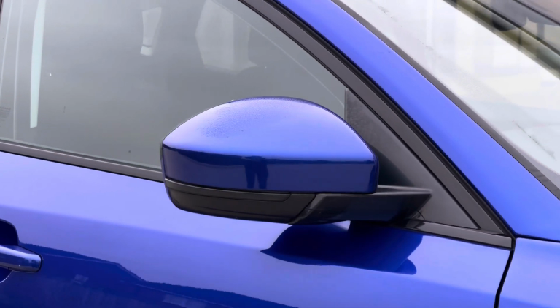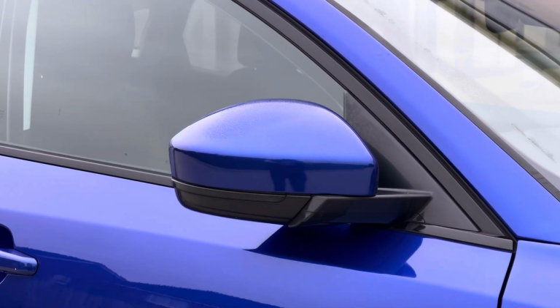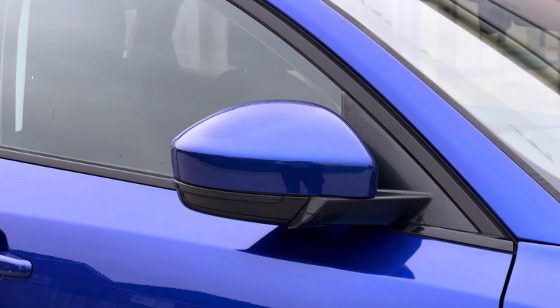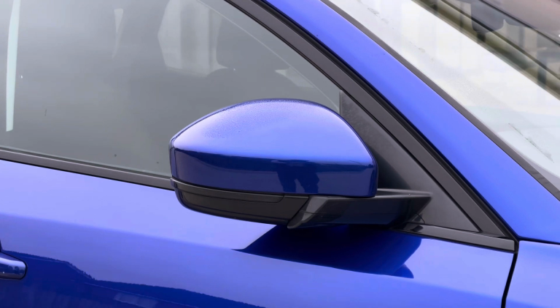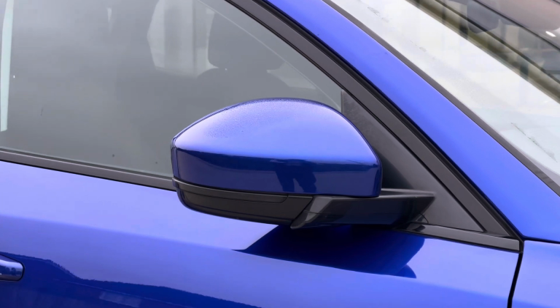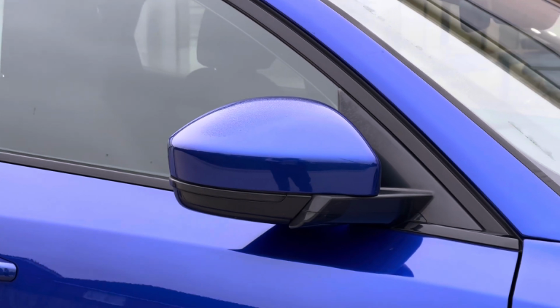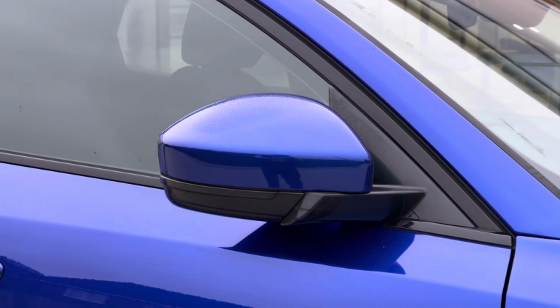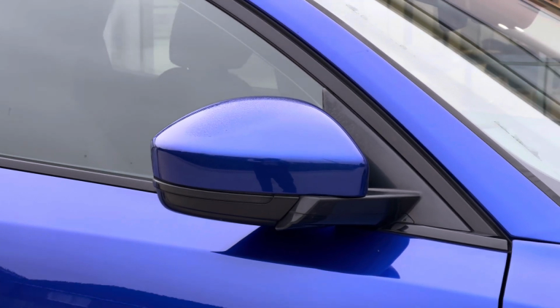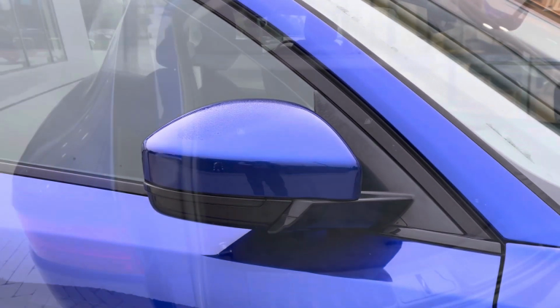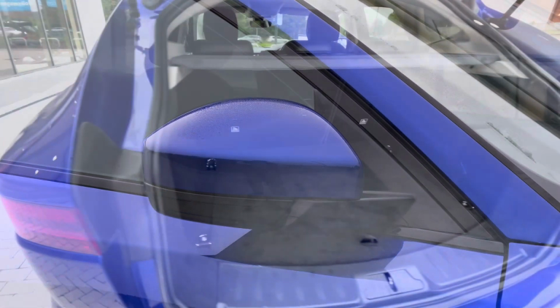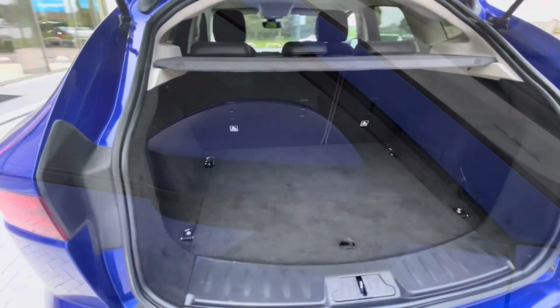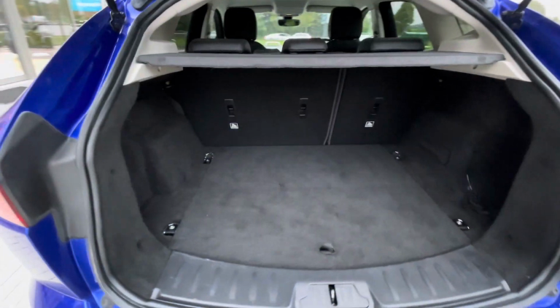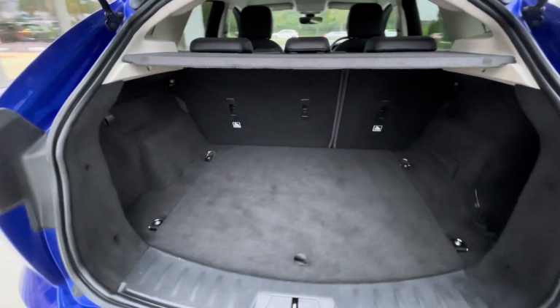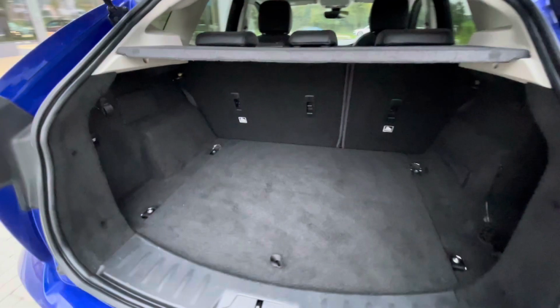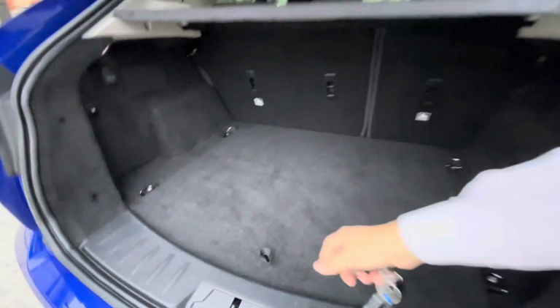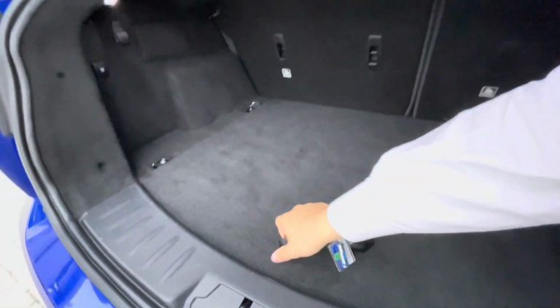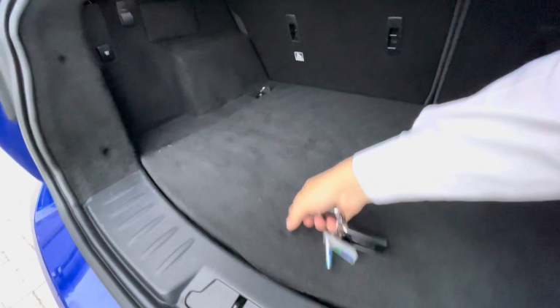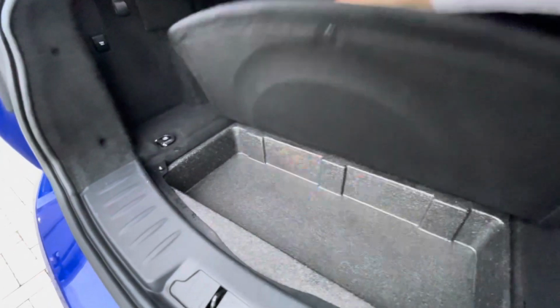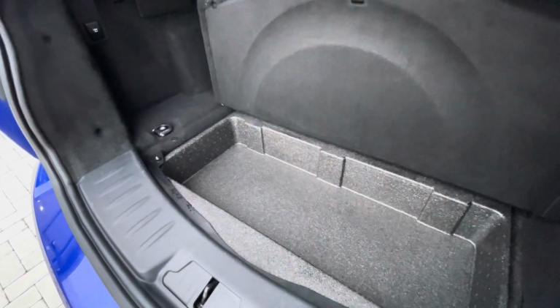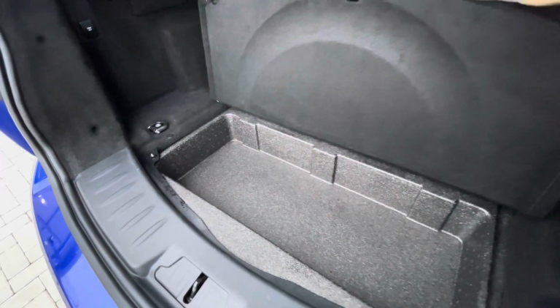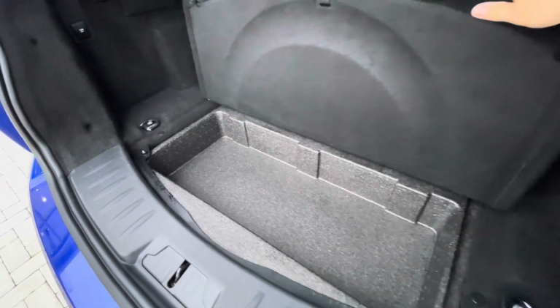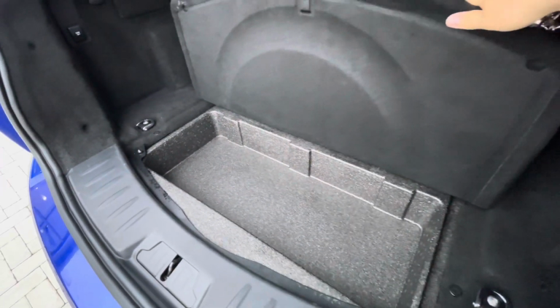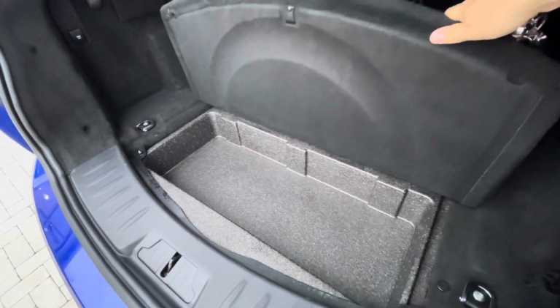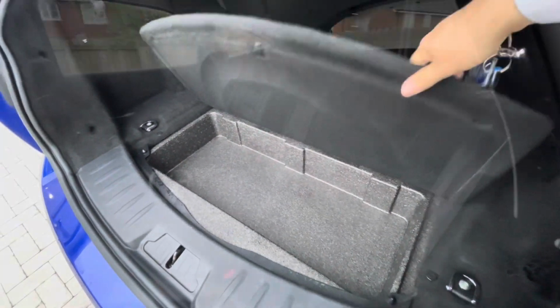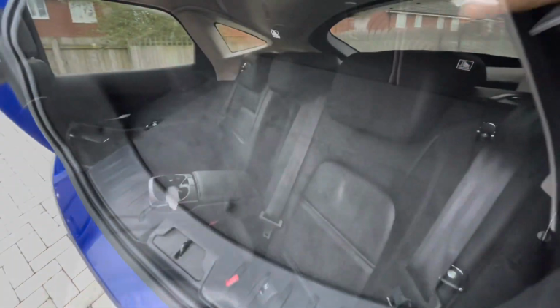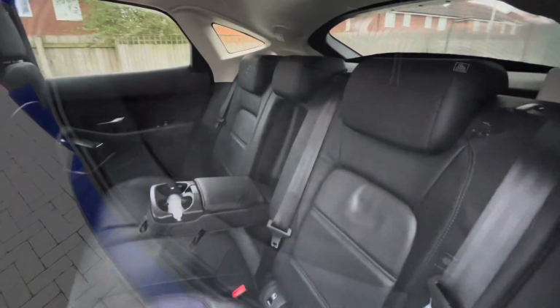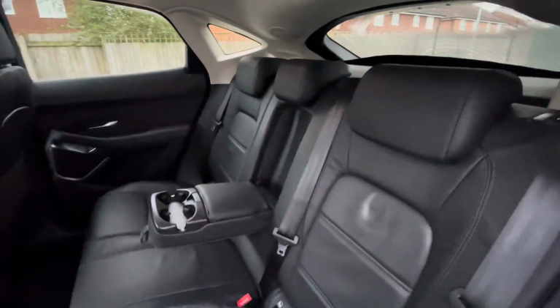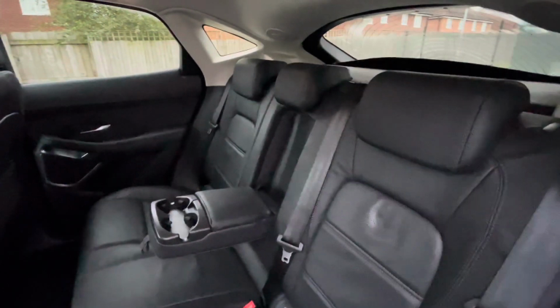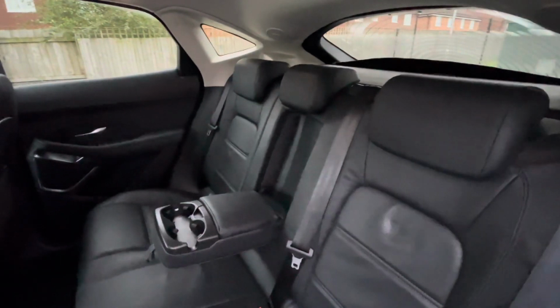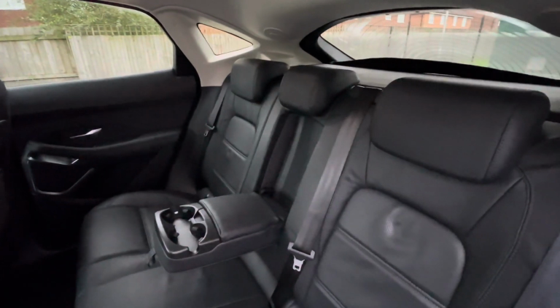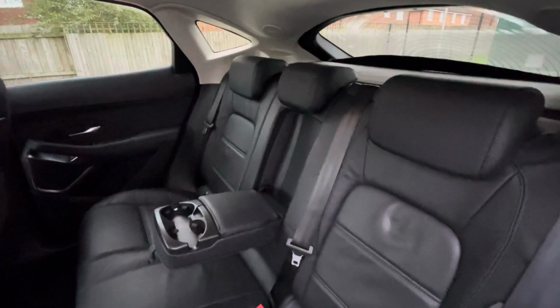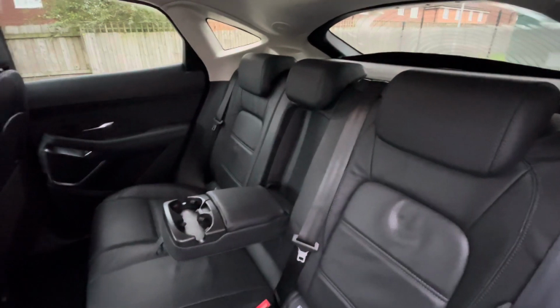The mirrors do fold in when locked to provide safety for the vehicle, minimising the risk of damage to them. There's a fairly spacious boot capacity — you can fit stuff like a weekly shop inside and you have a little bit of height underneath there as well. There are also ISOFIX fixed points in the back for rear child seats.